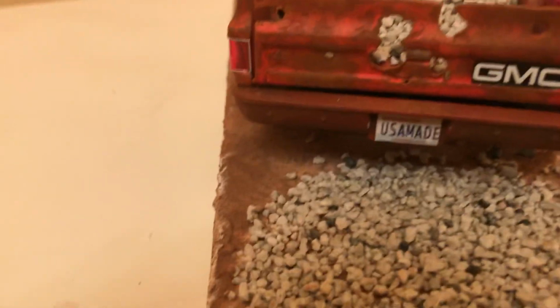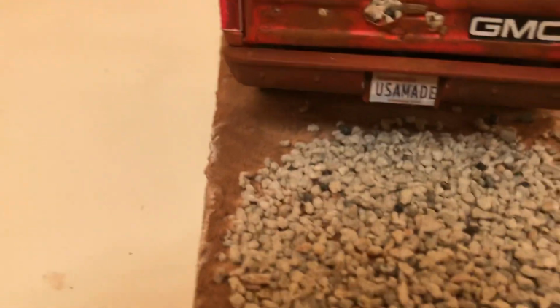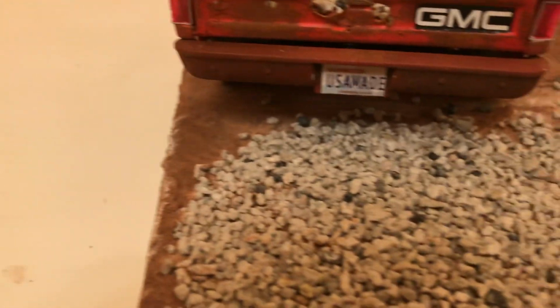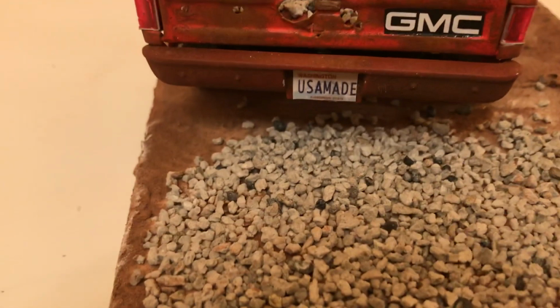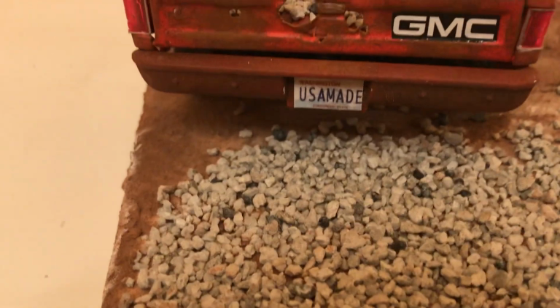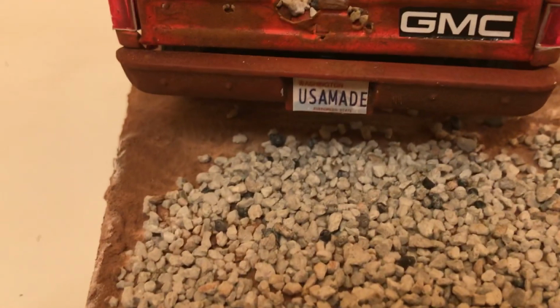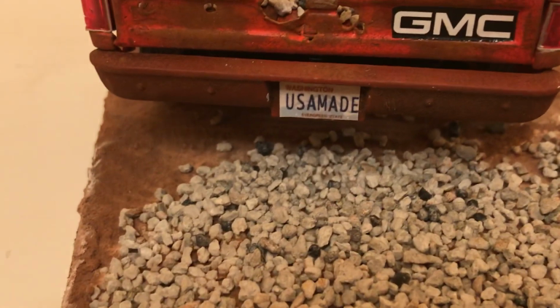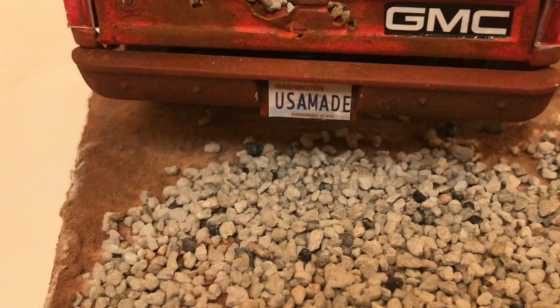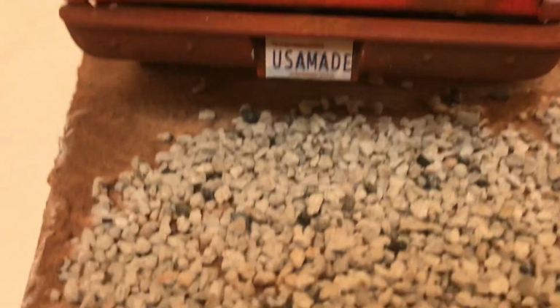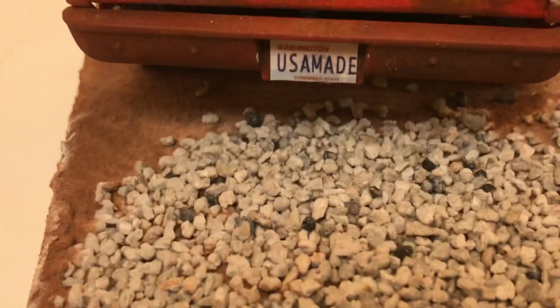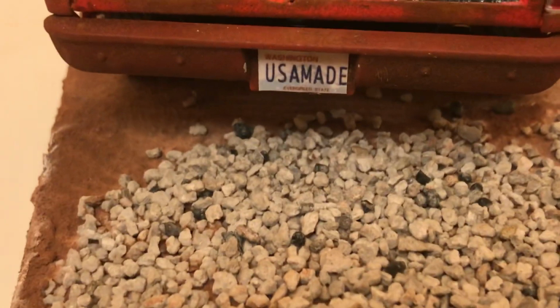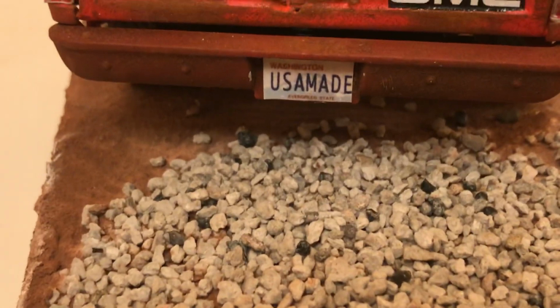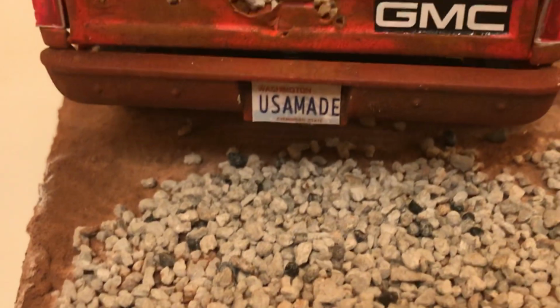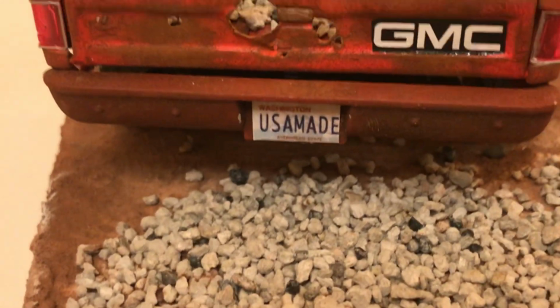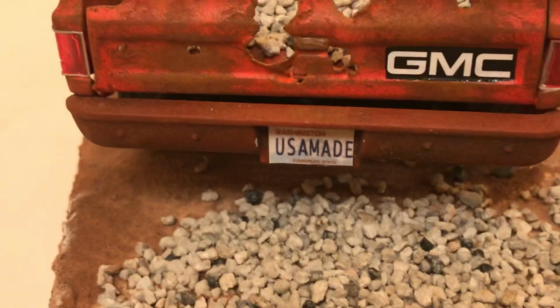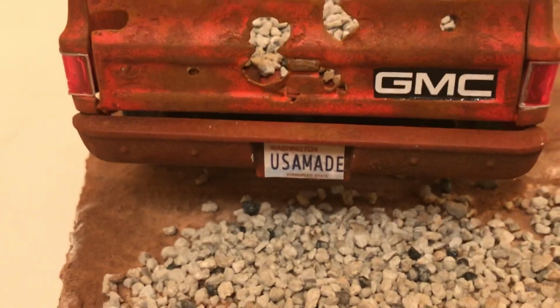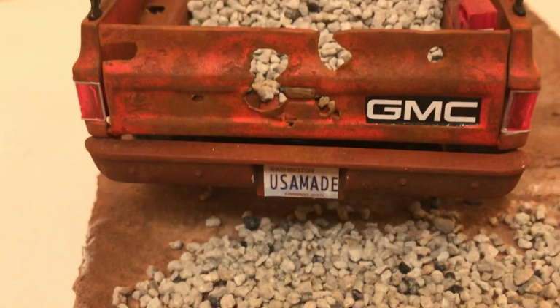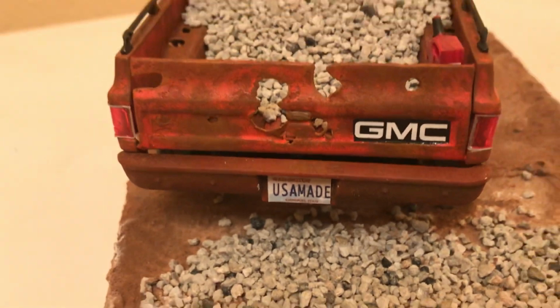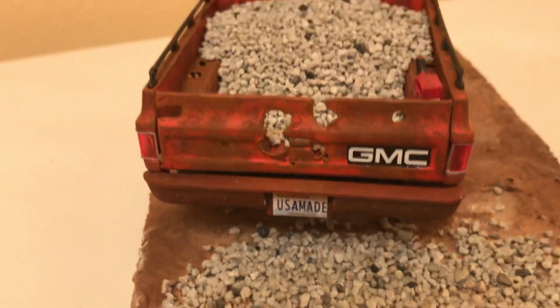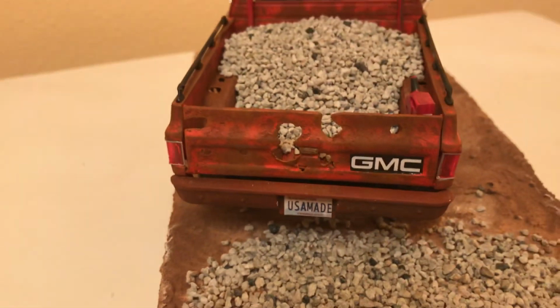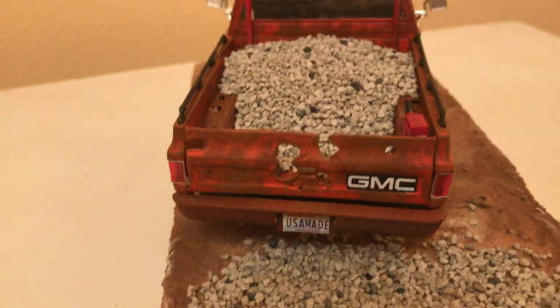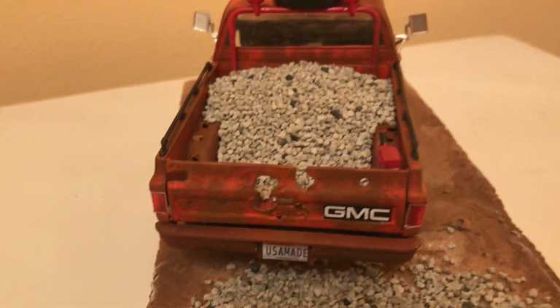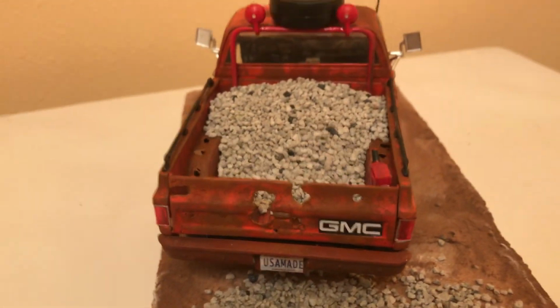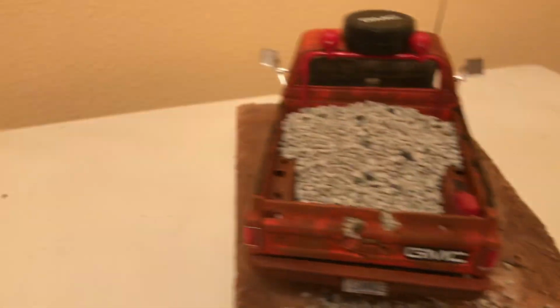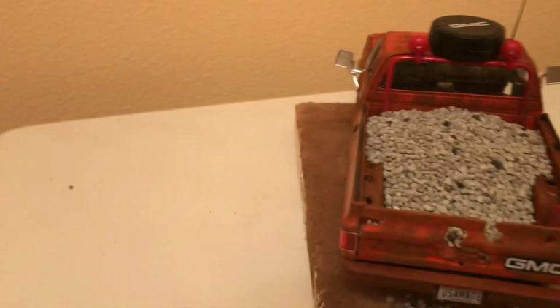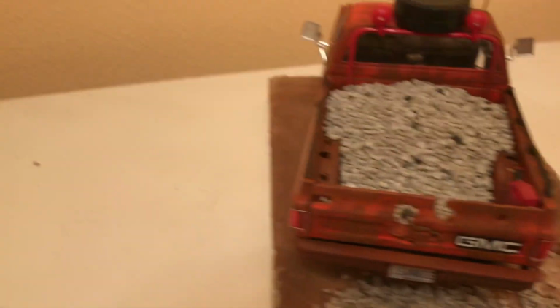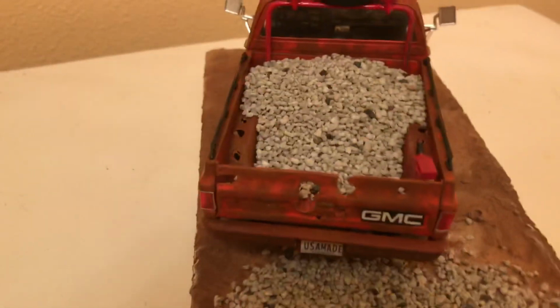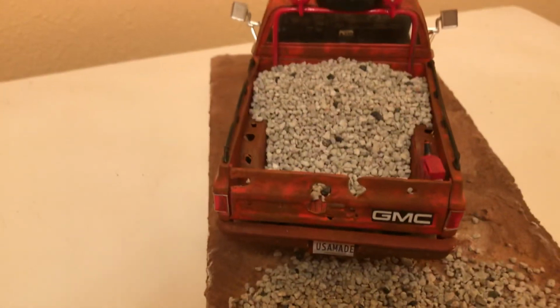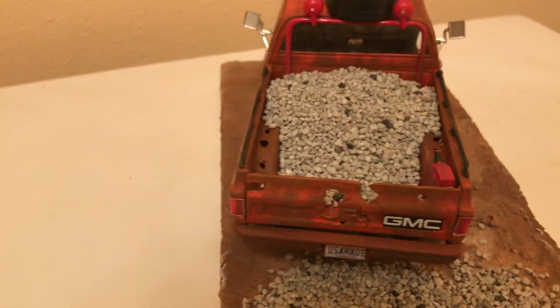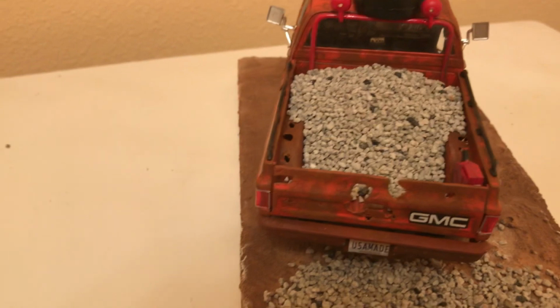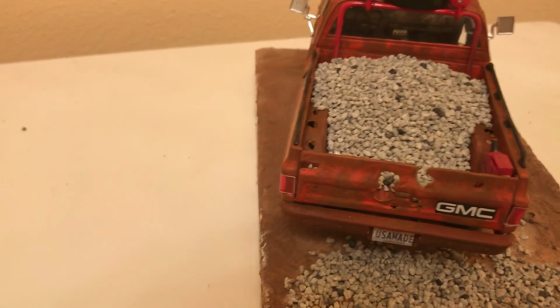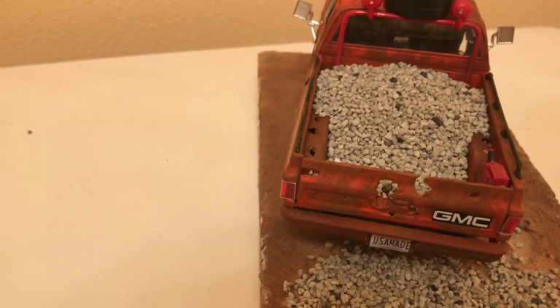Get those Washington plates — let me zoom in there. There's the plates.